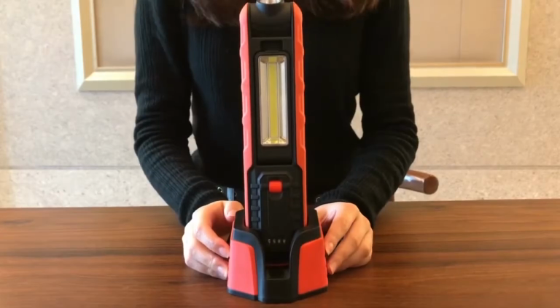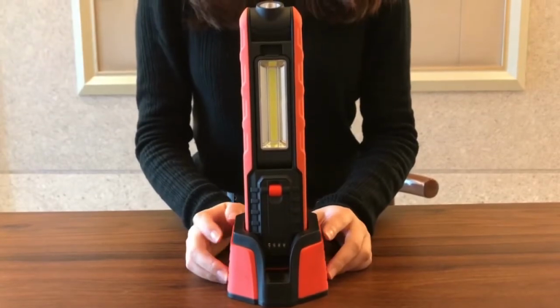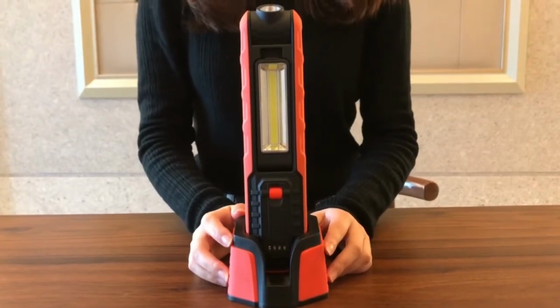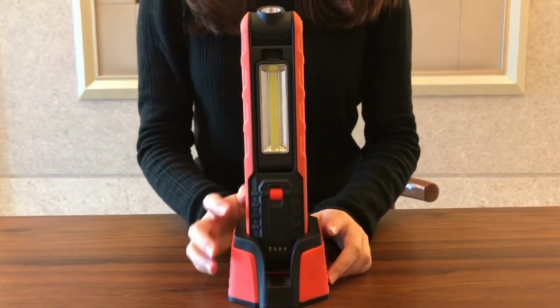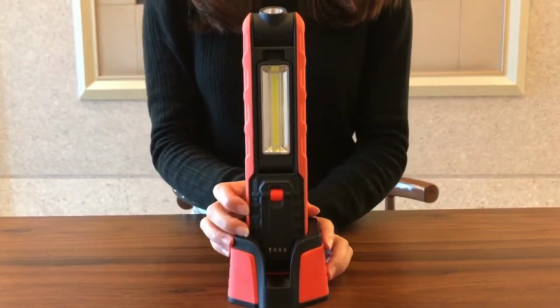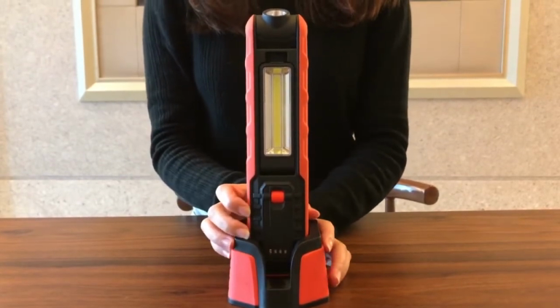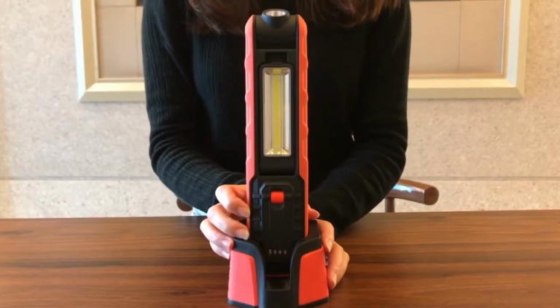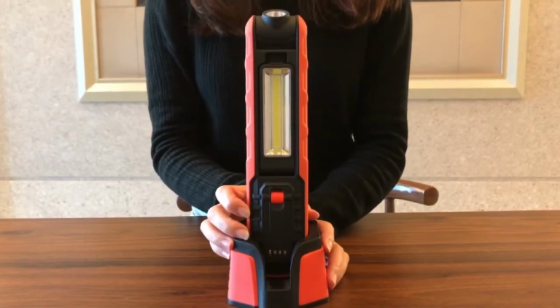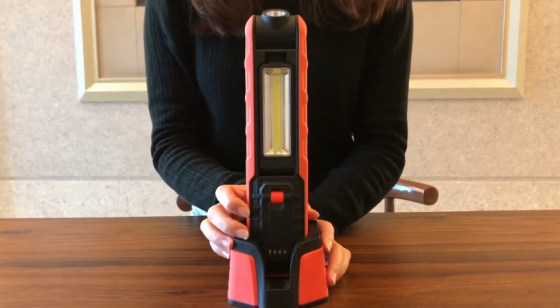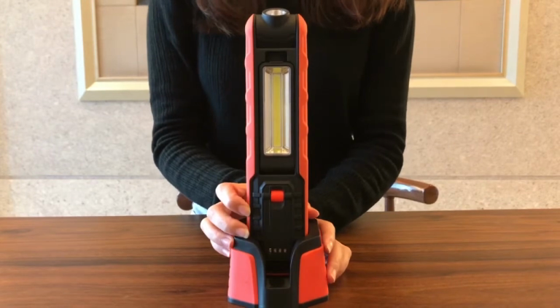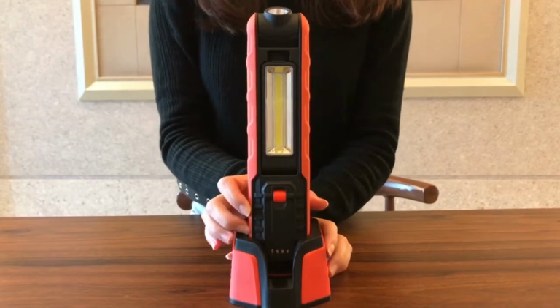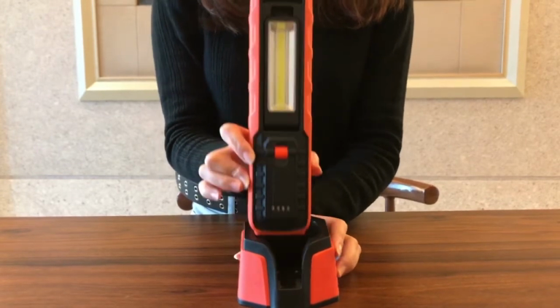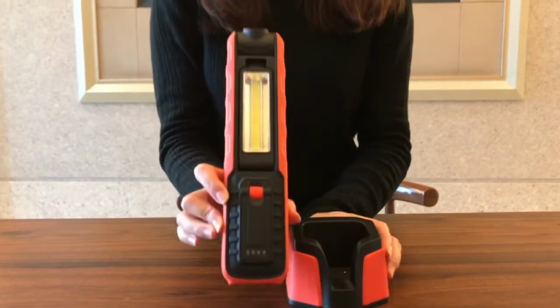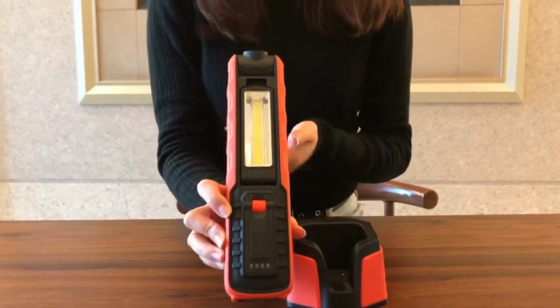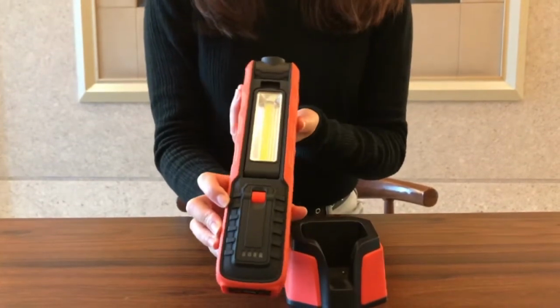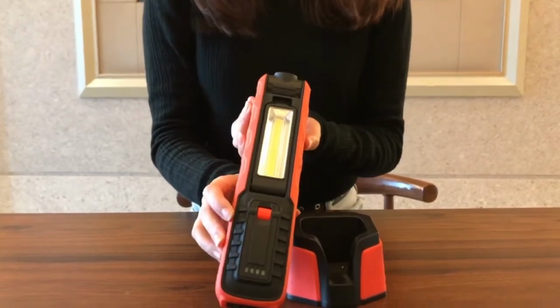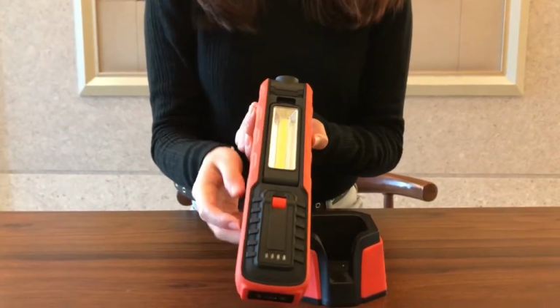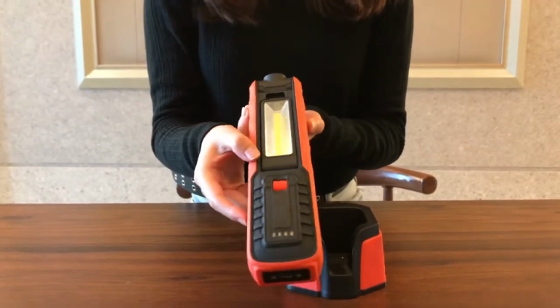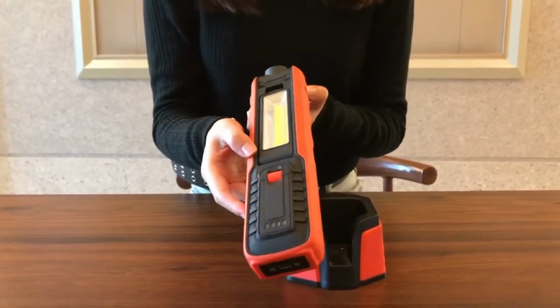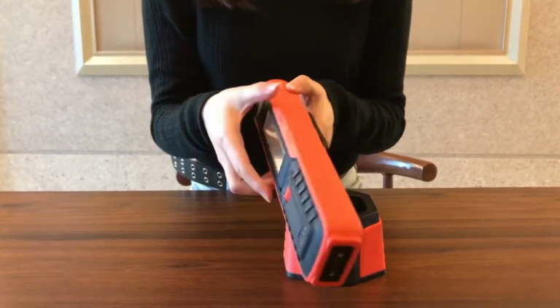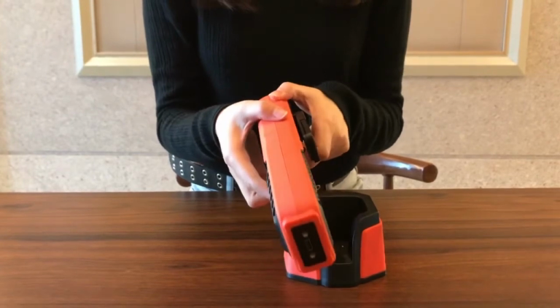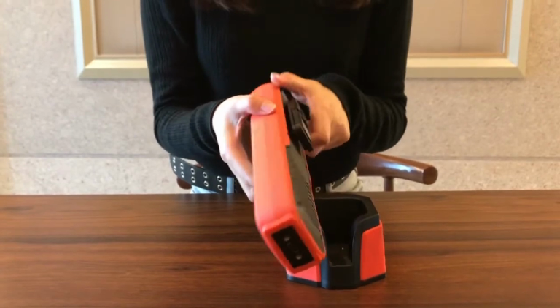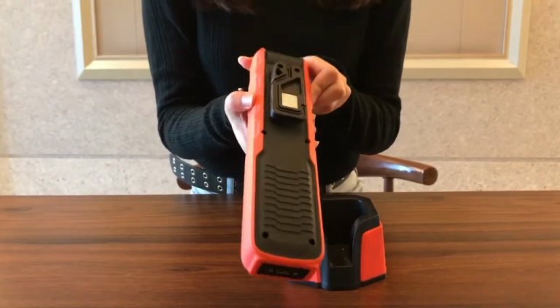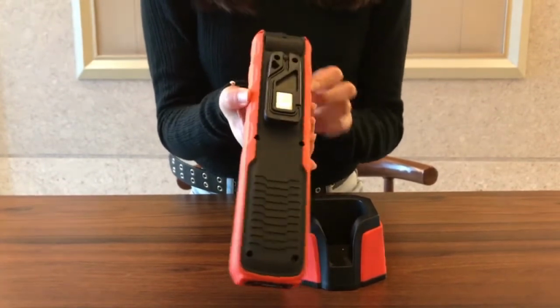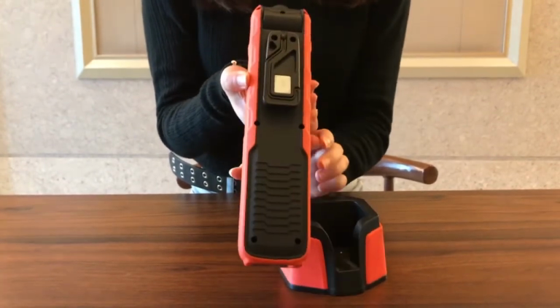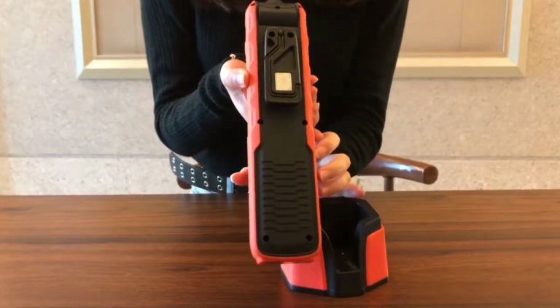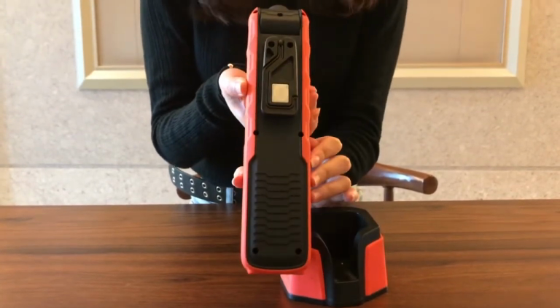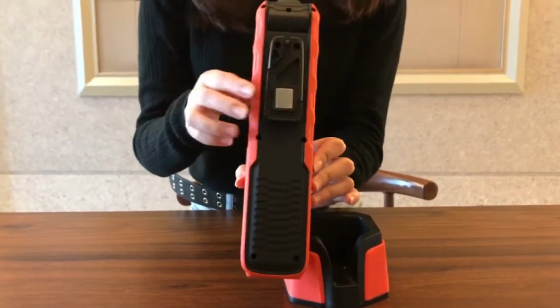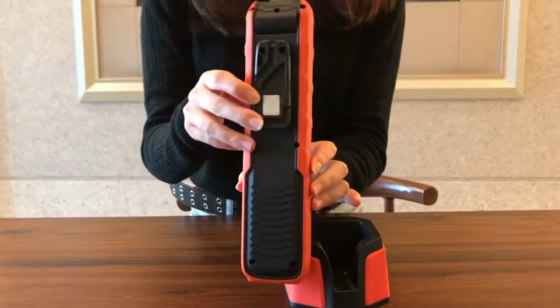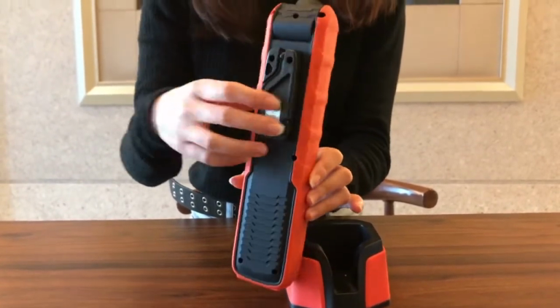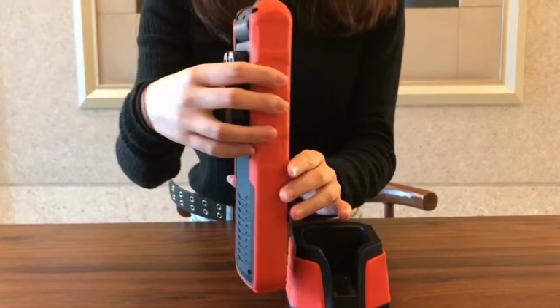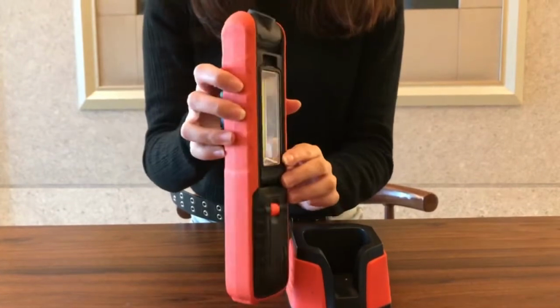Hello, today we are going to introduce a hot product, a retractable handheld inspection light. Its model is 063. The power is 5W, and the brightness is up to 500 lumens.